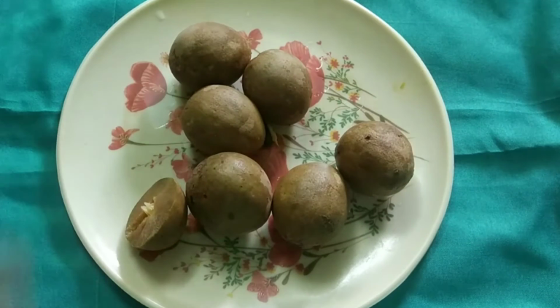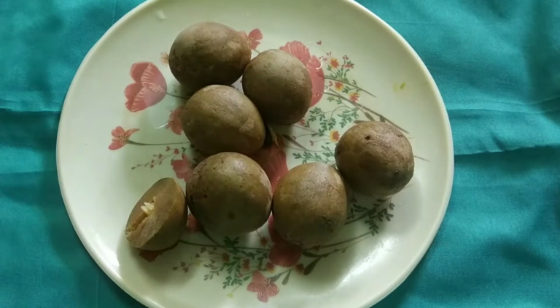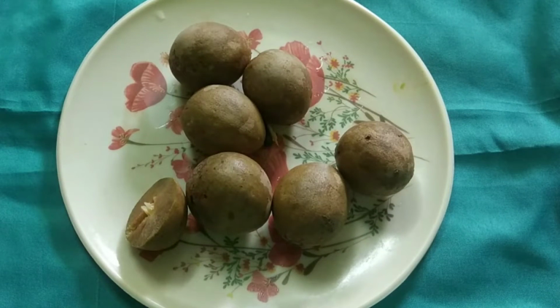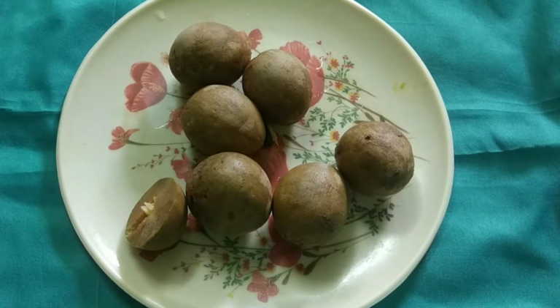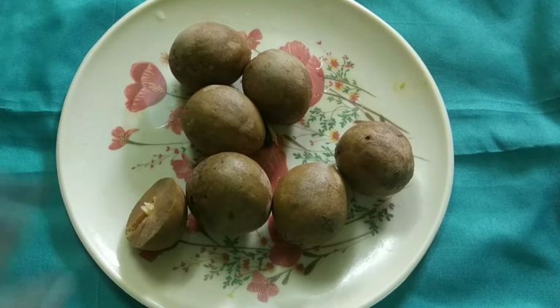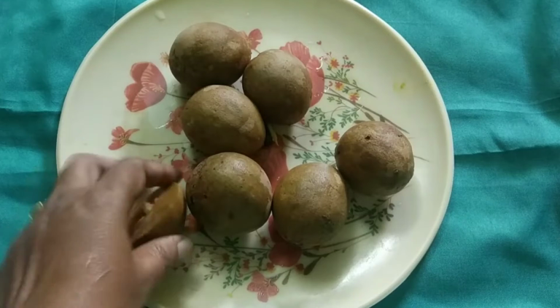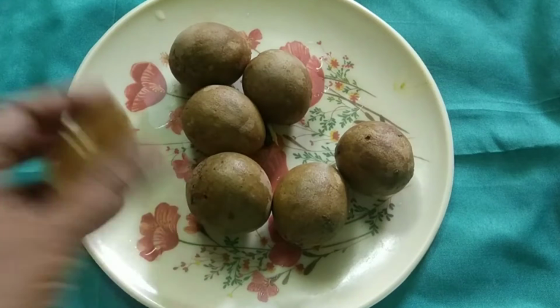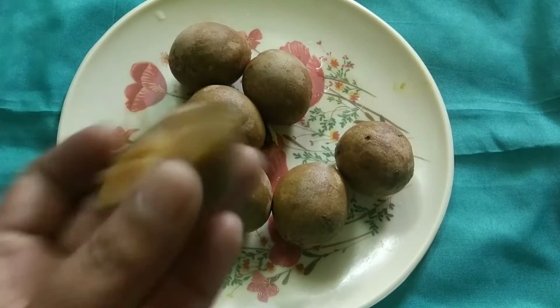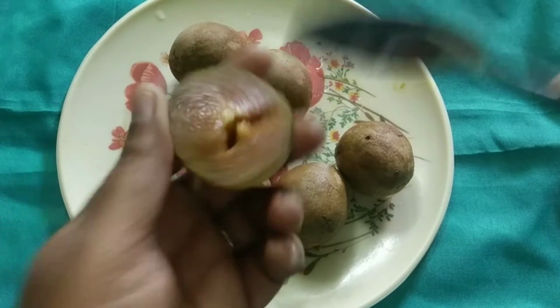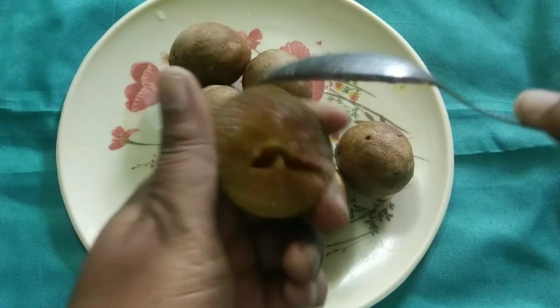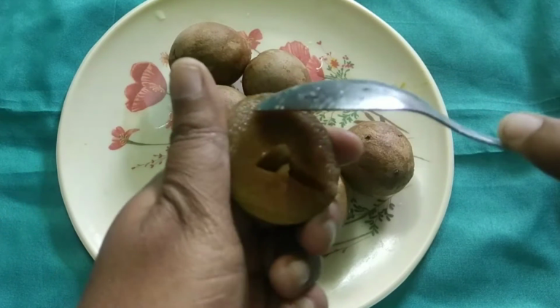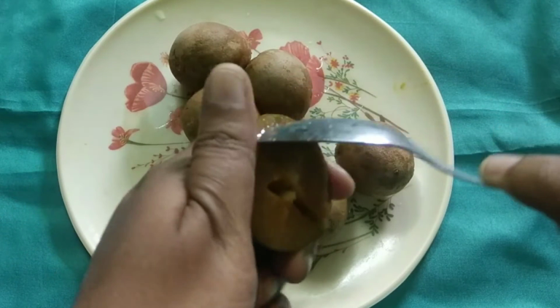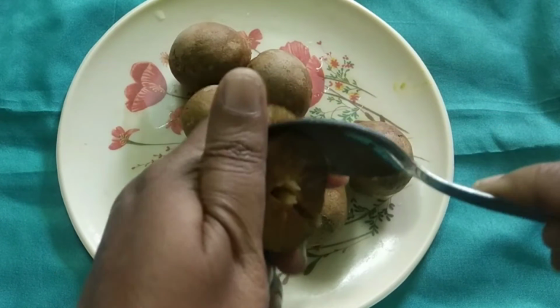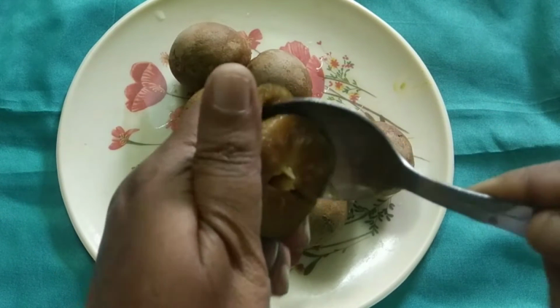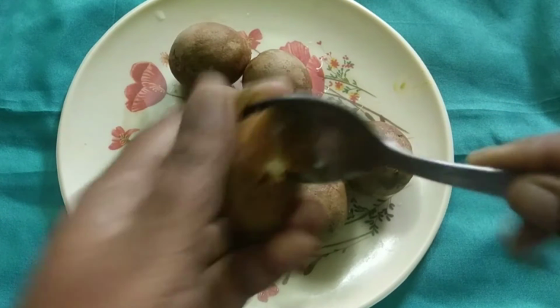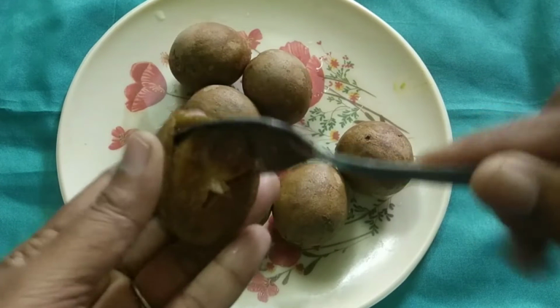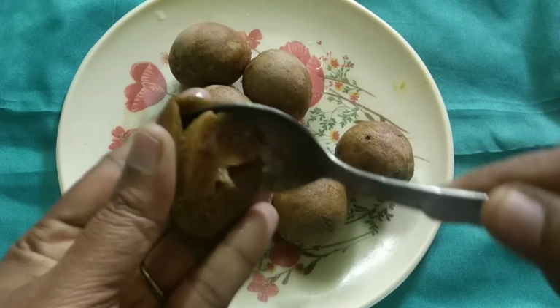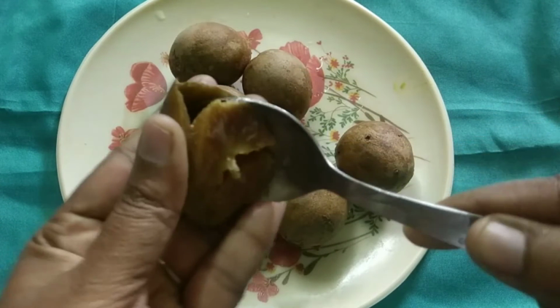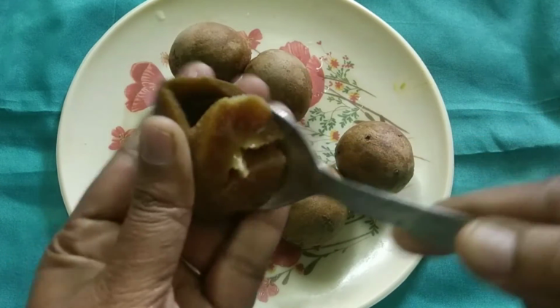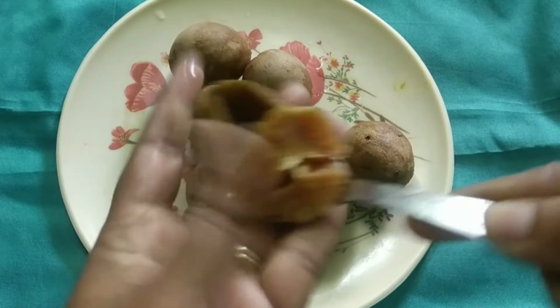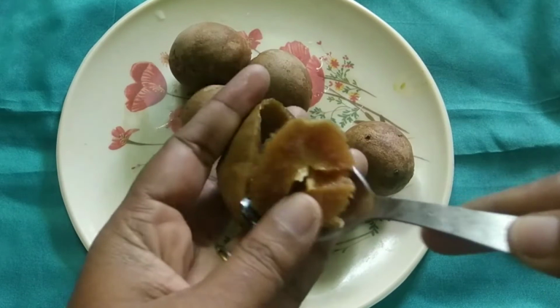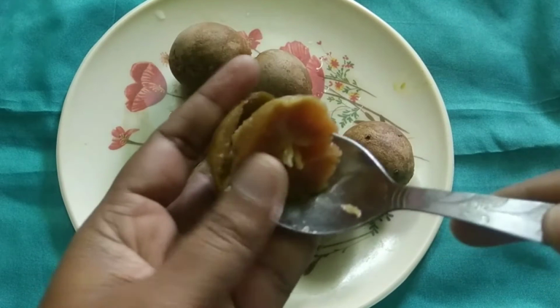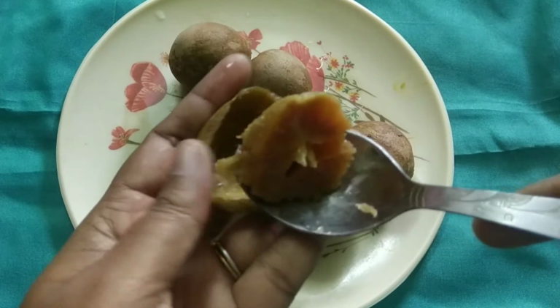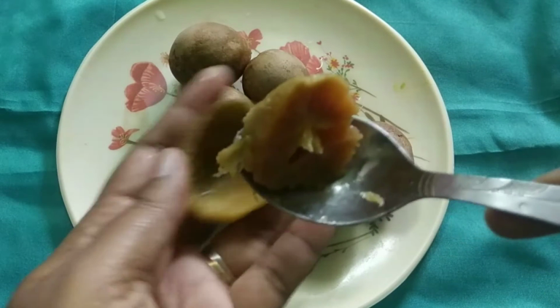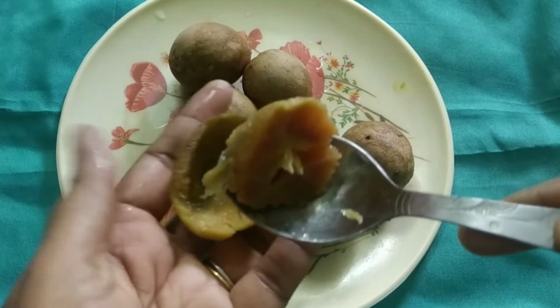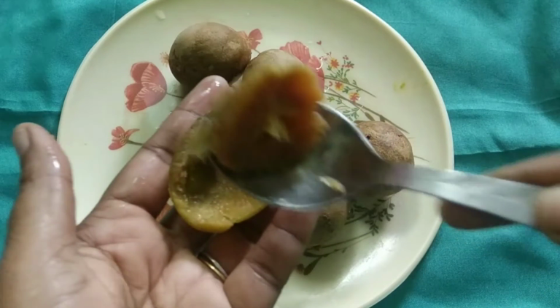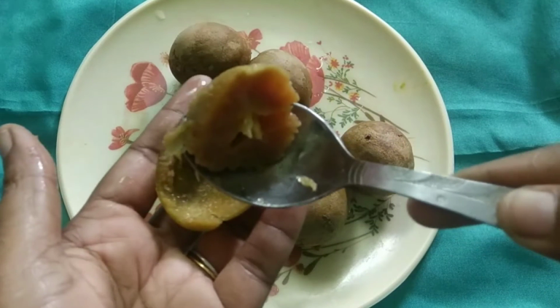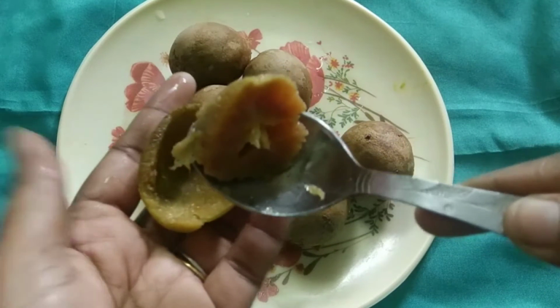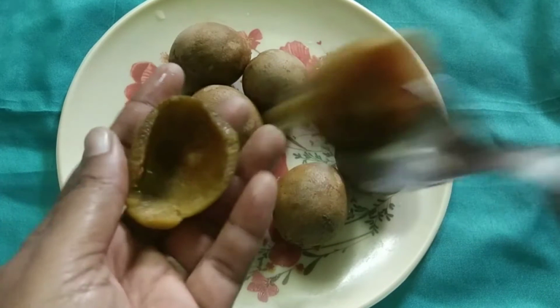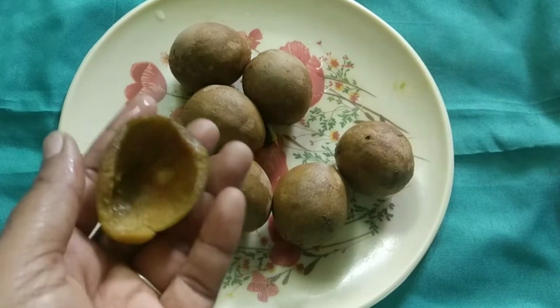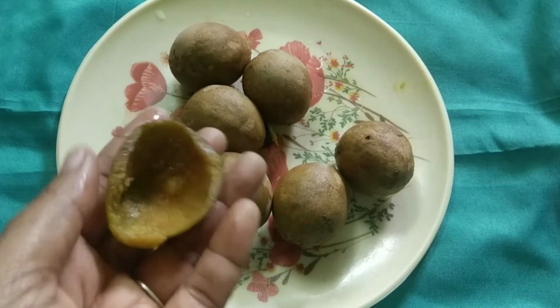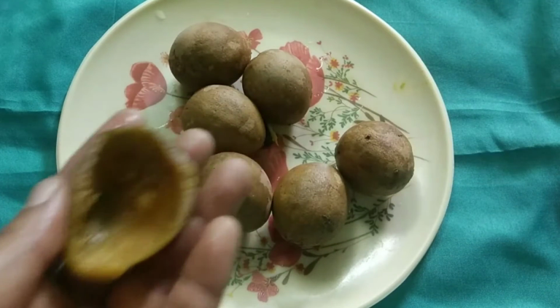Now you can add a milkshake for support. It's easy to eat — you can eat and taste it, so you can add all the ingredients to it.